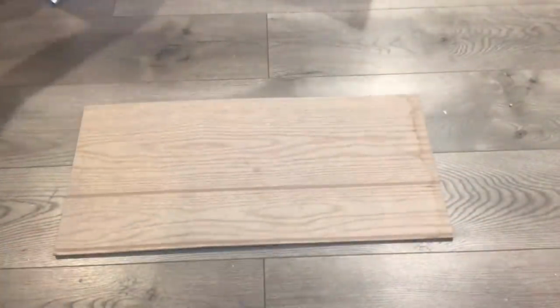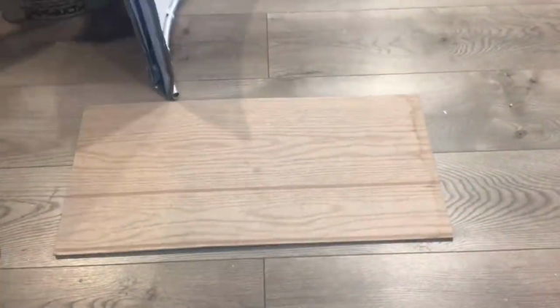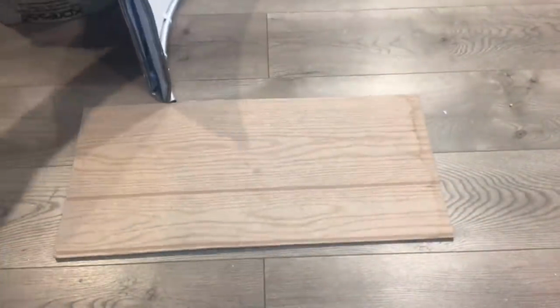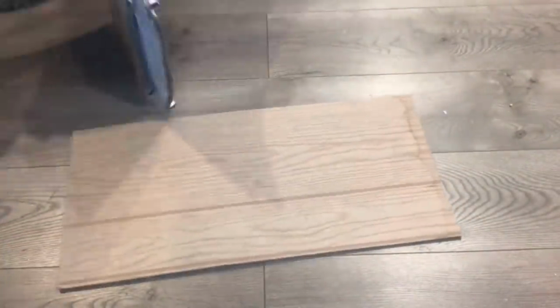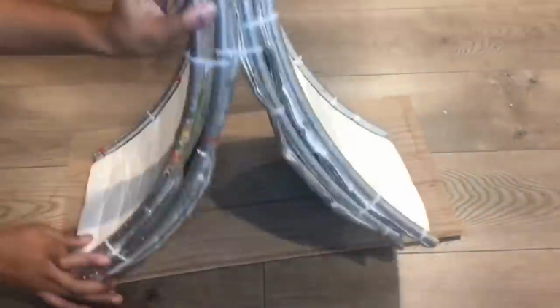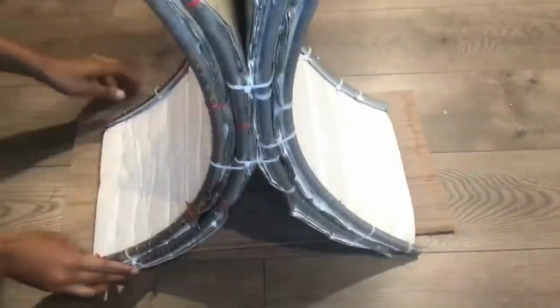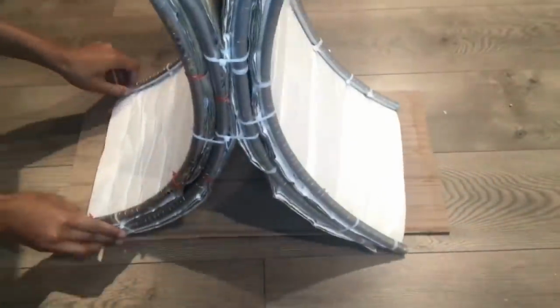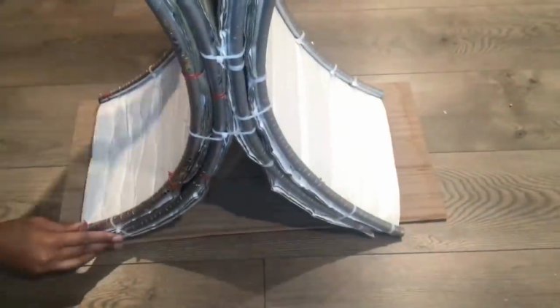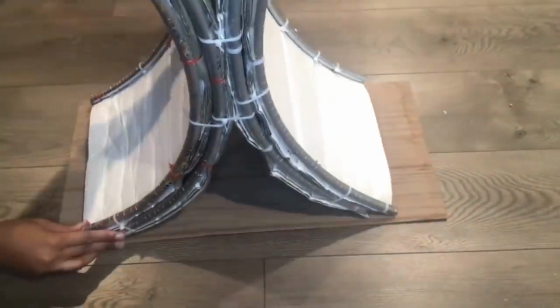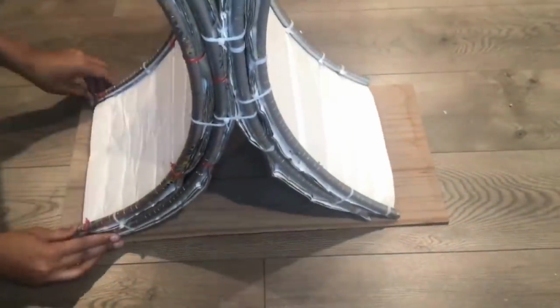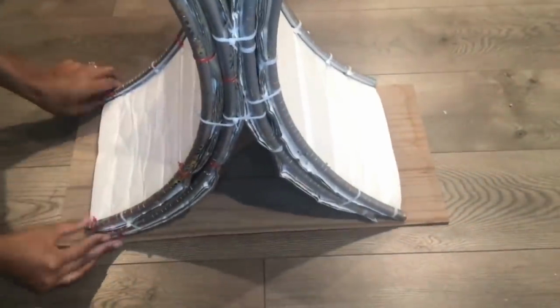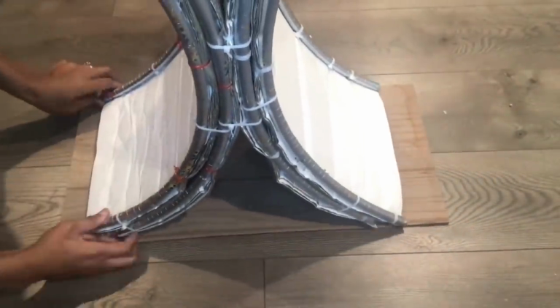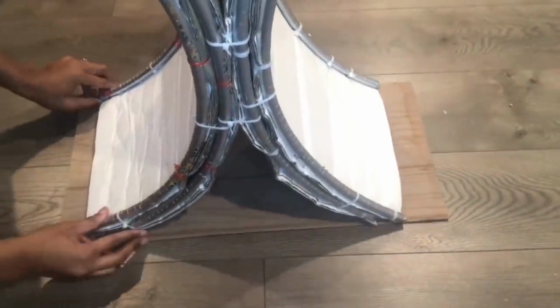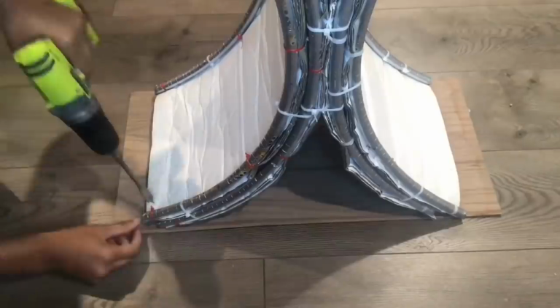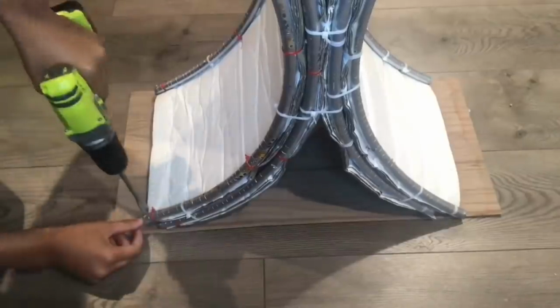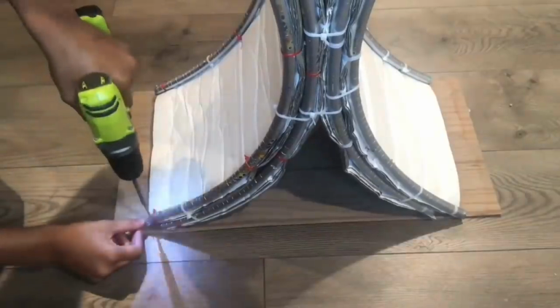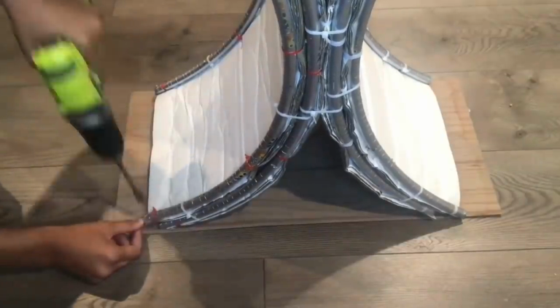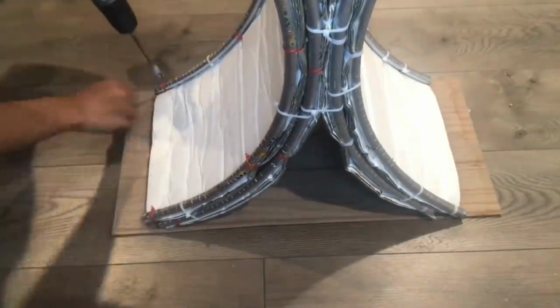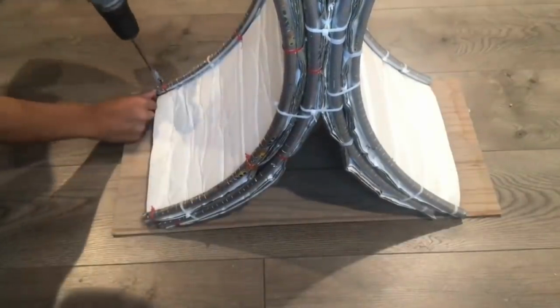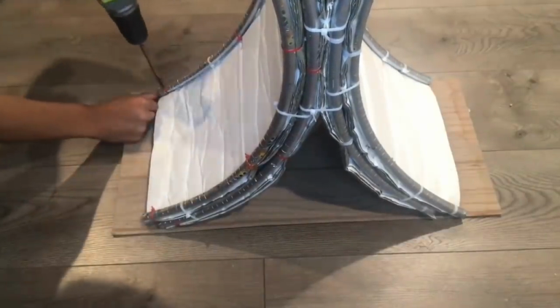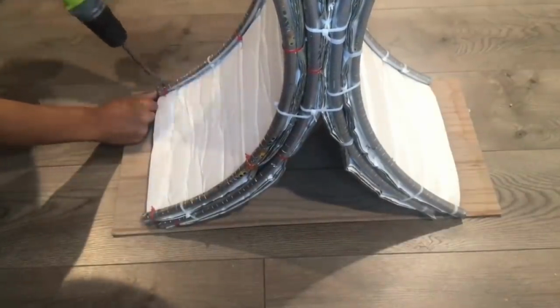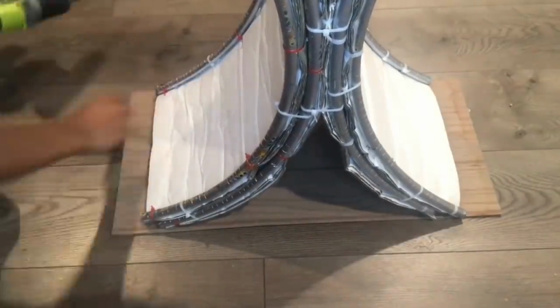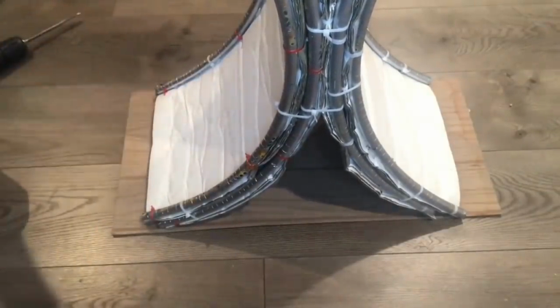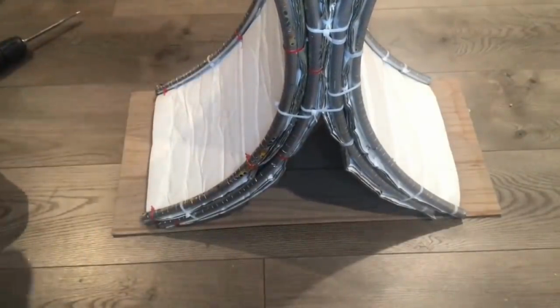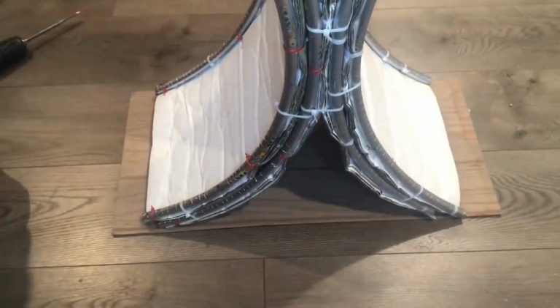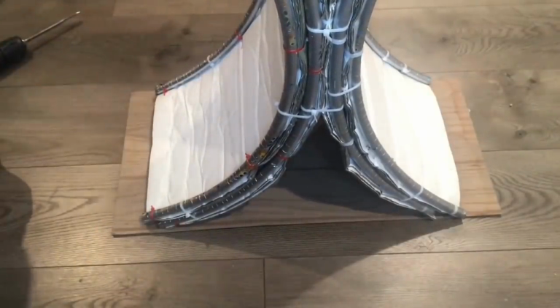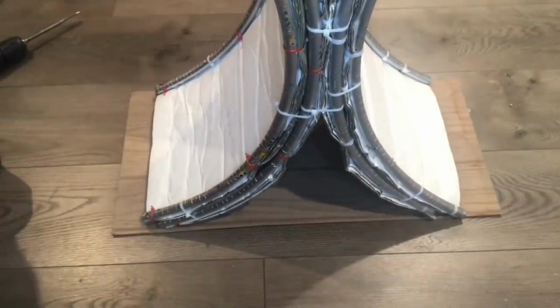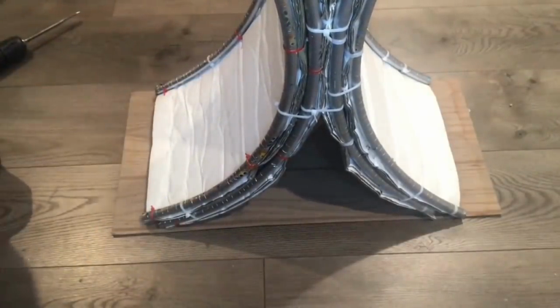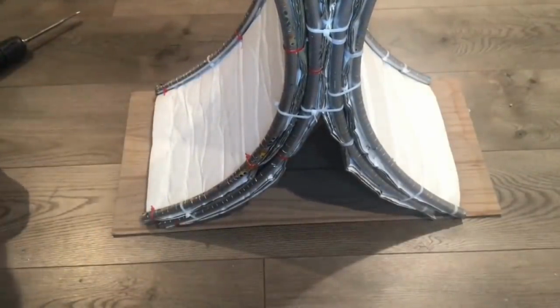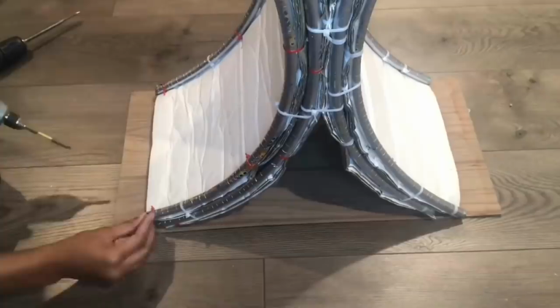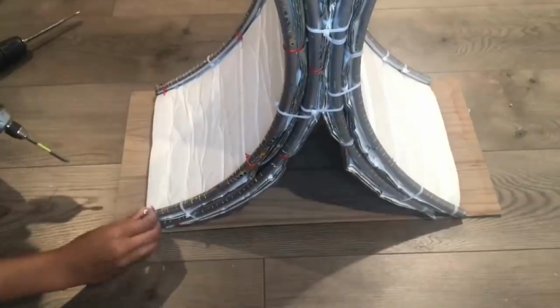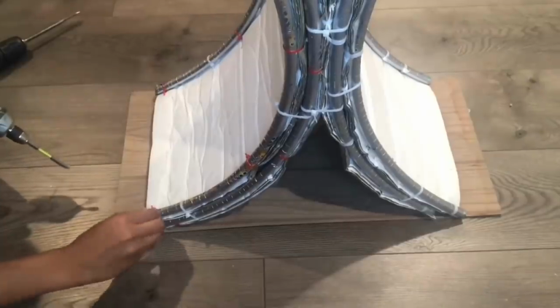This will be the board that the table will be sitting on. I'm going to go ahead and place it on the board and pre-drill my holes so I can drill my nails in.